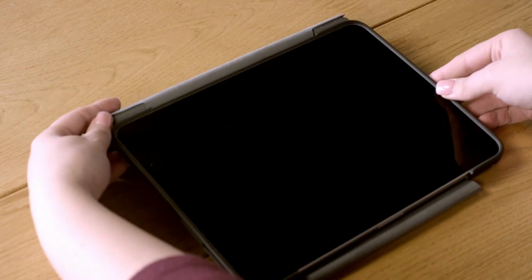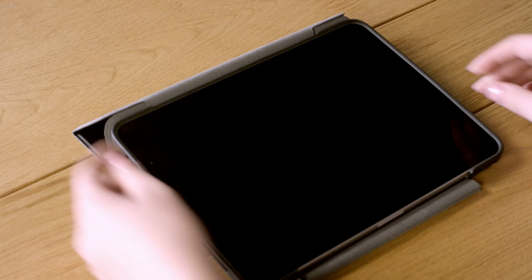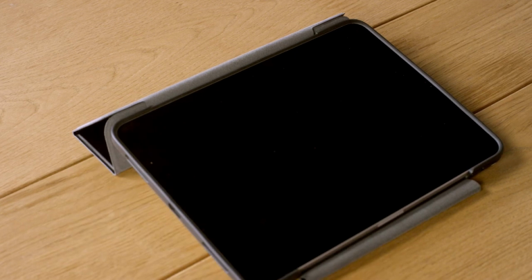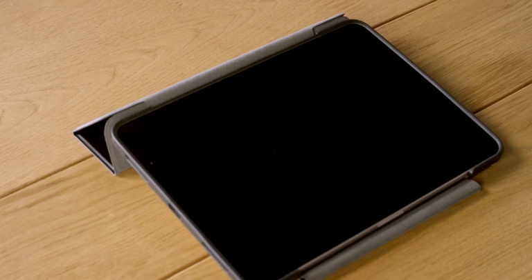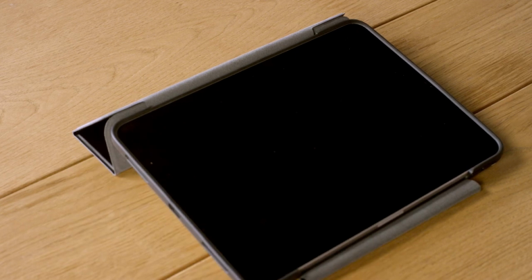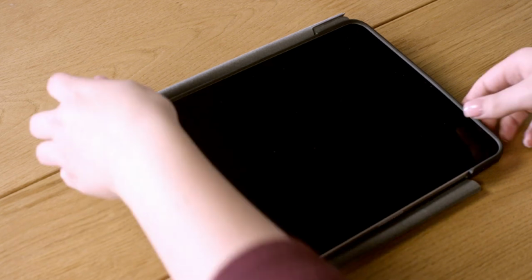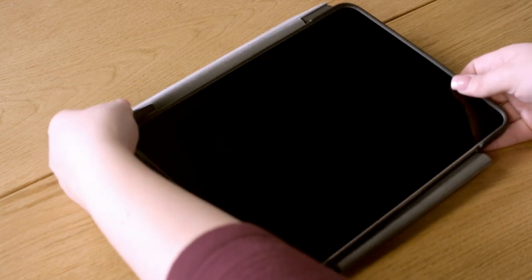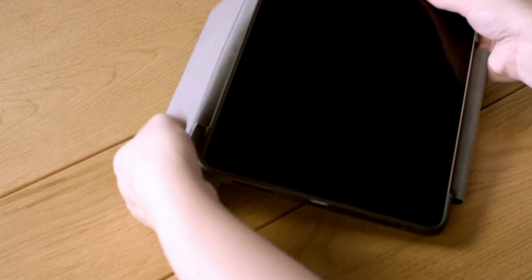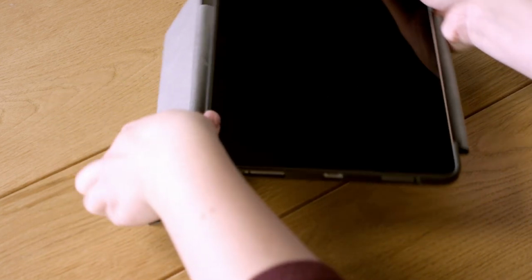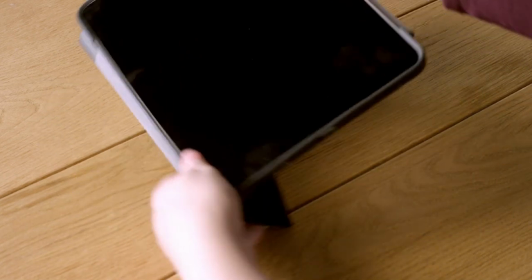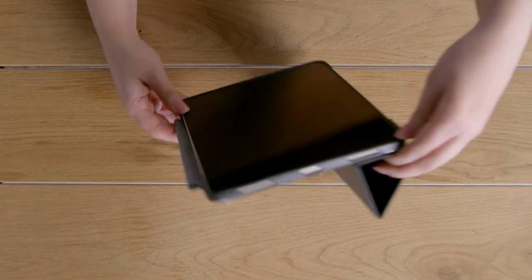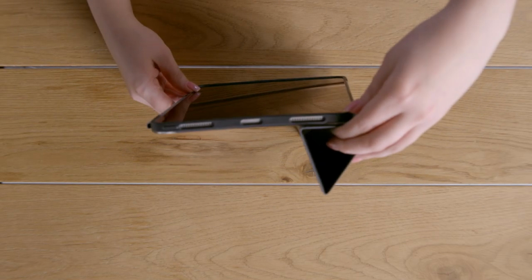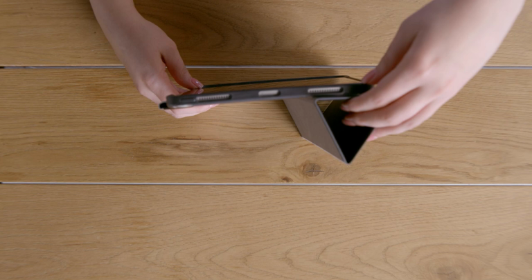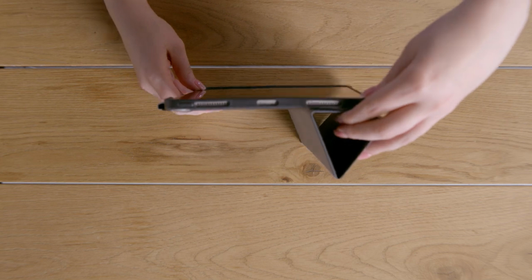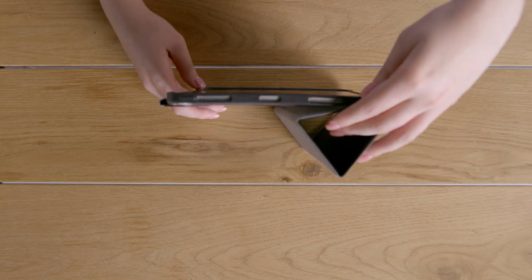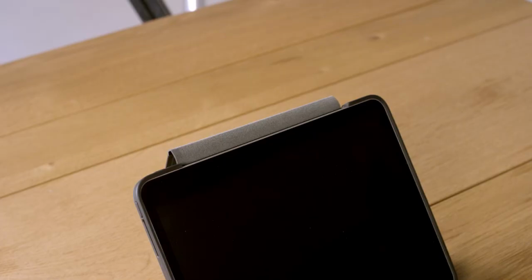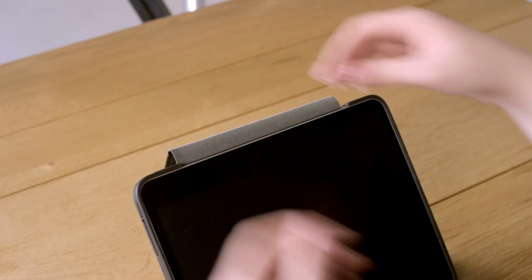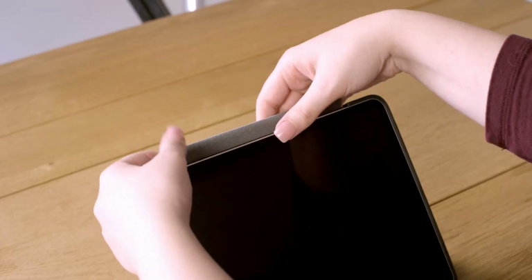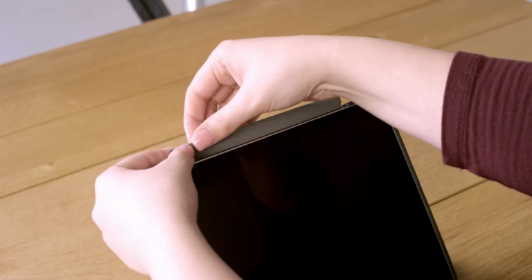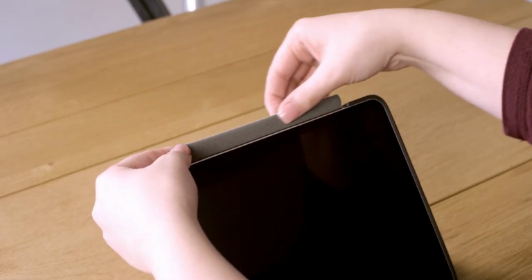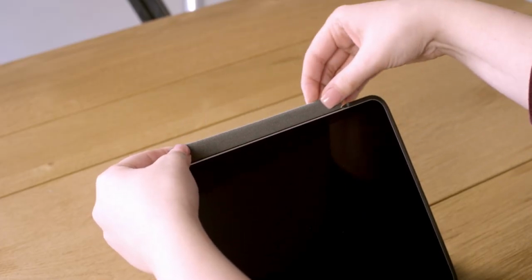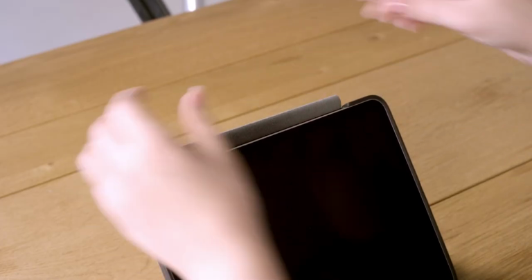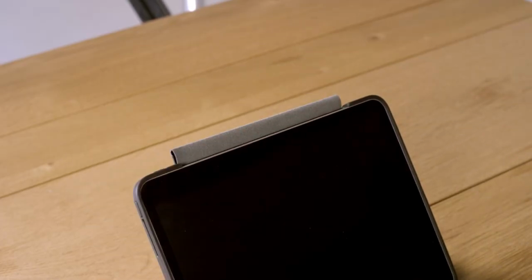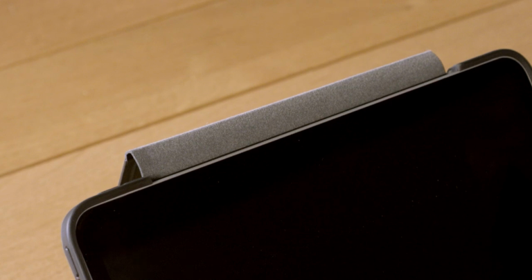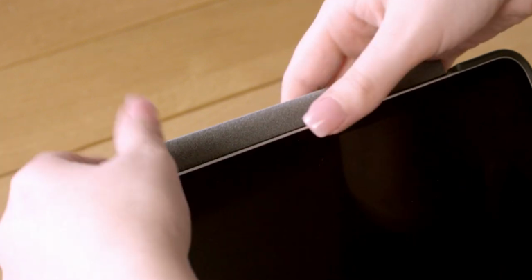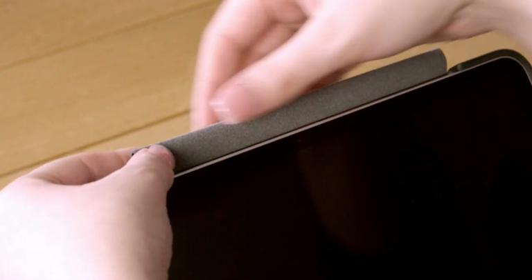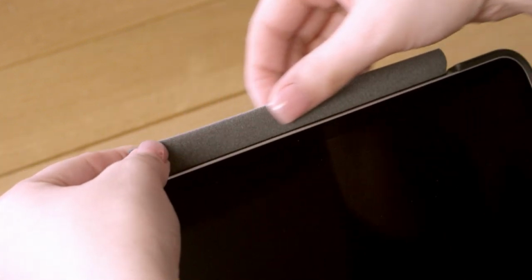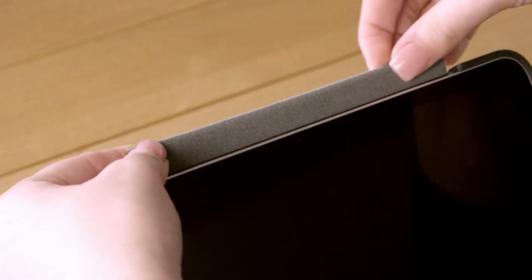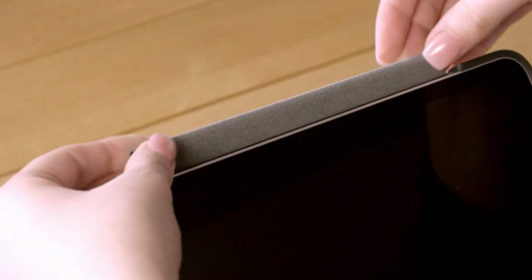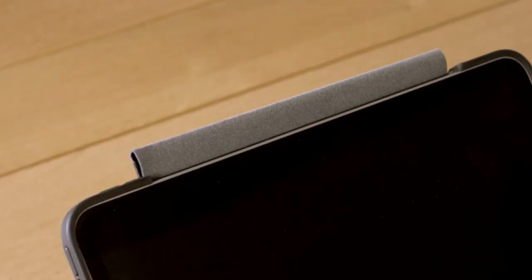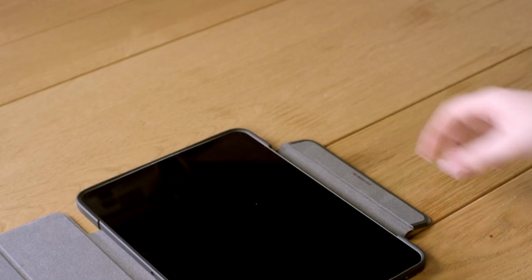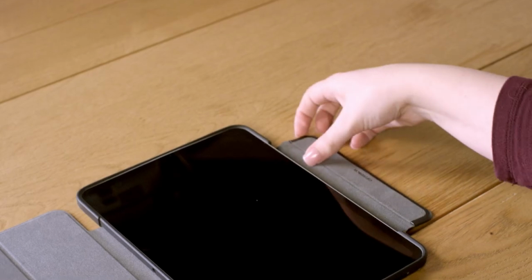For portrait viewing, hold the folio, fold it in a triangle shape, and prop up your iPad Pro on the short edge. If you have any trouble with the smaller flap, you may need to fold back the flap, align magnet to magnet, and crease along the fold to keep it out of the way.